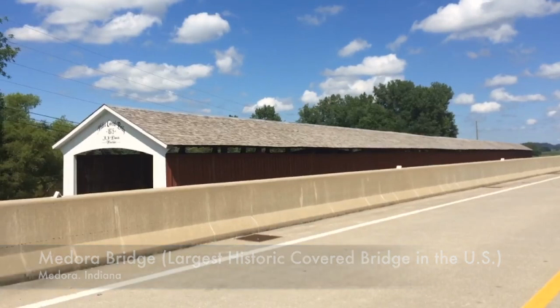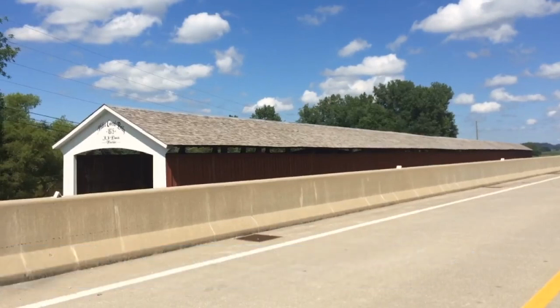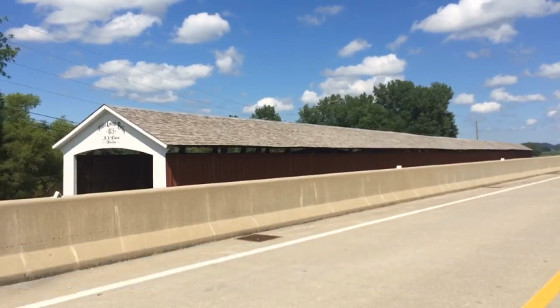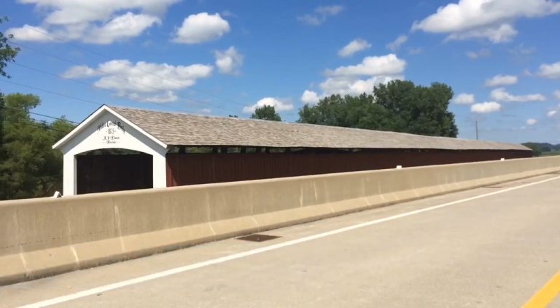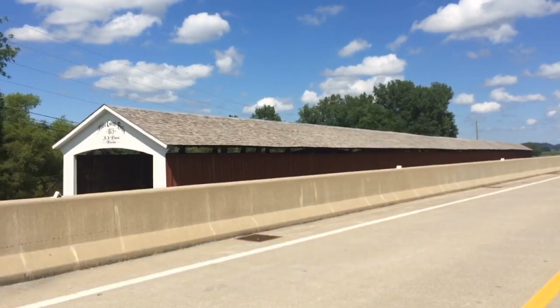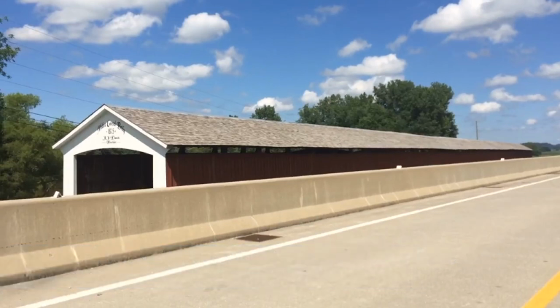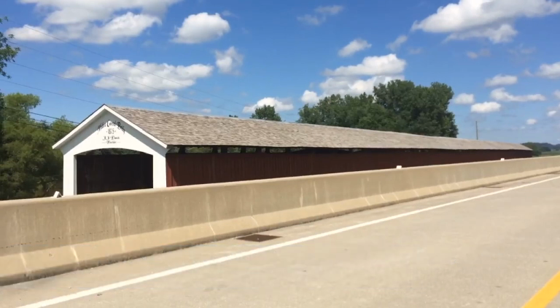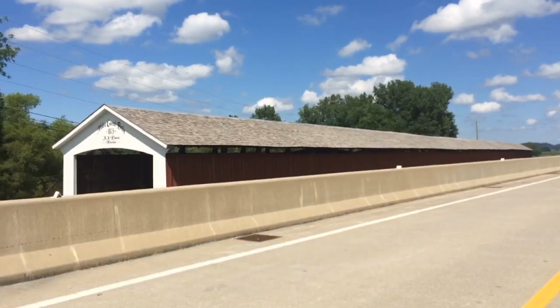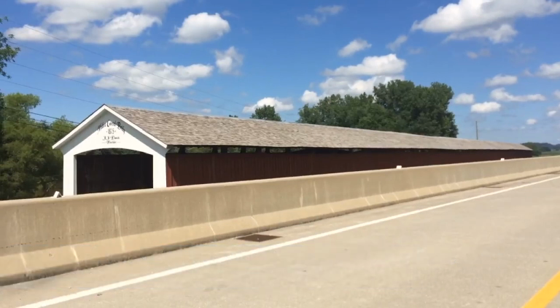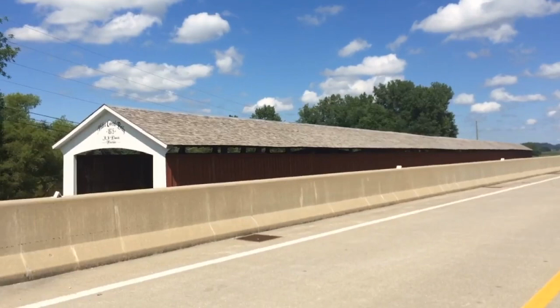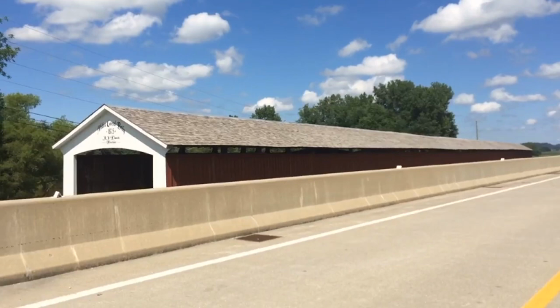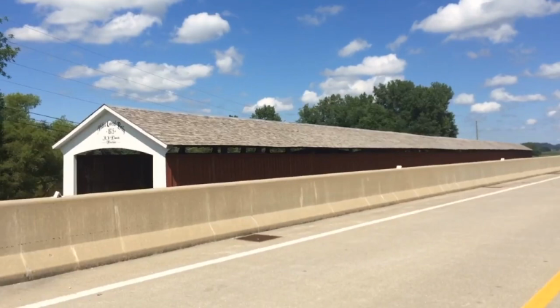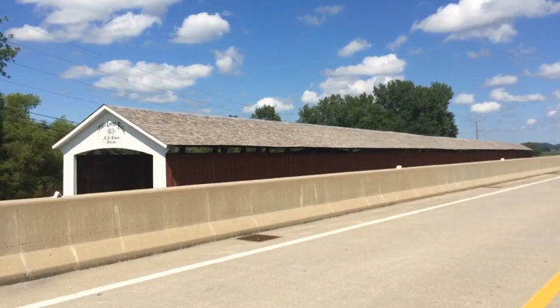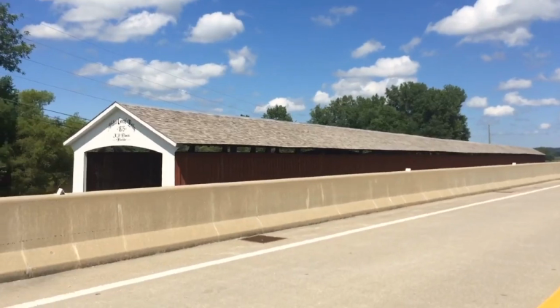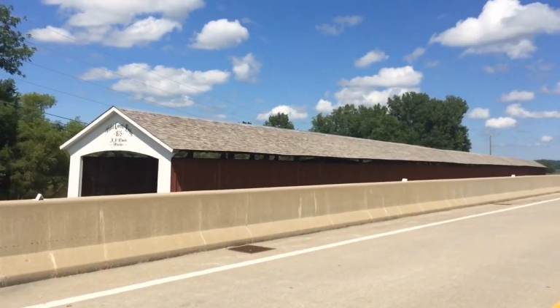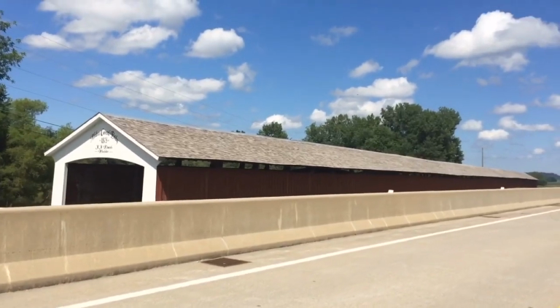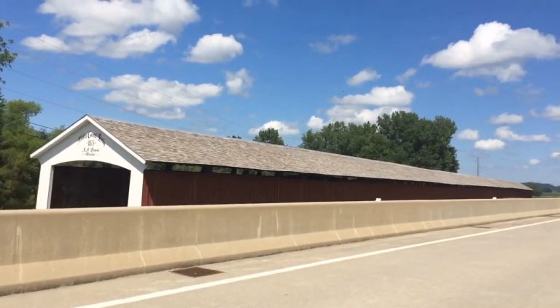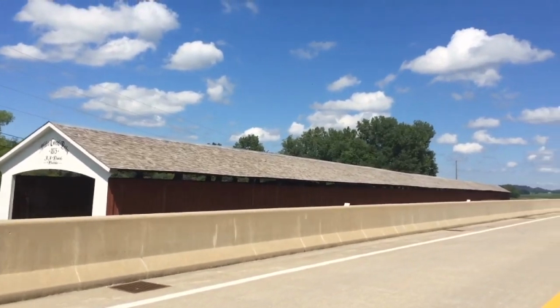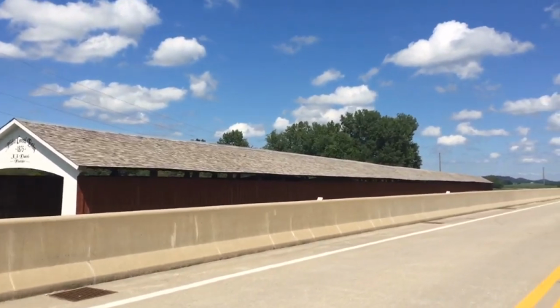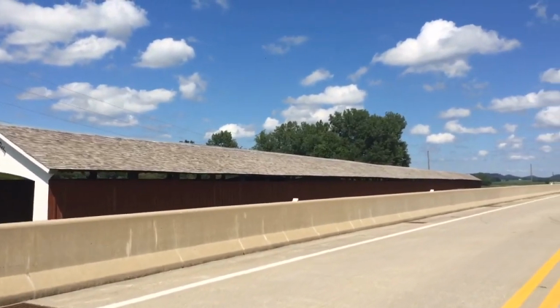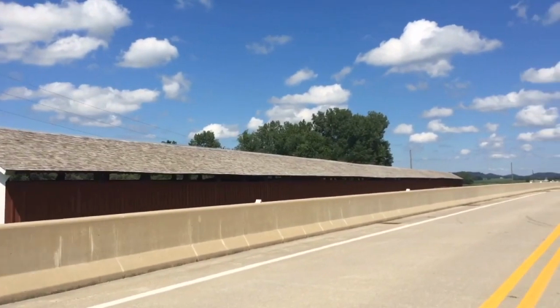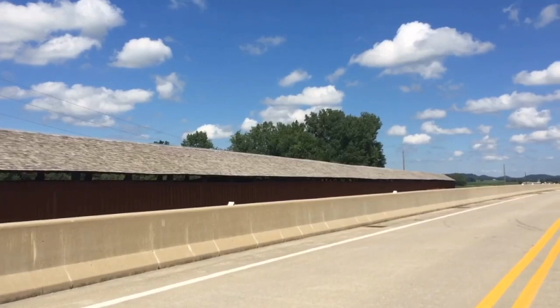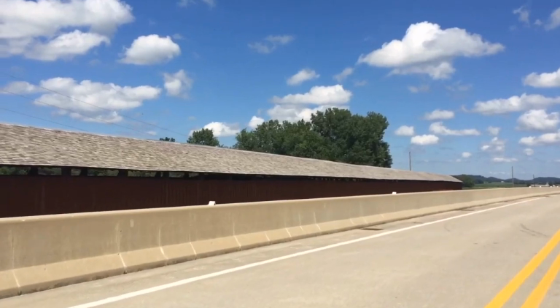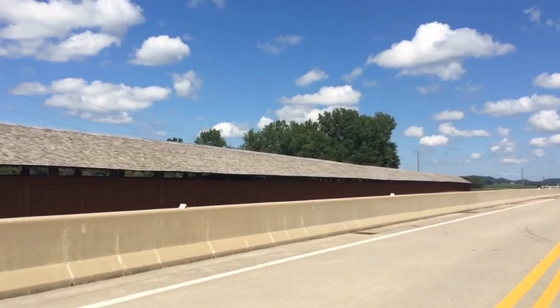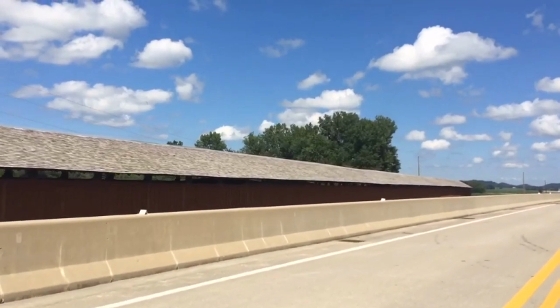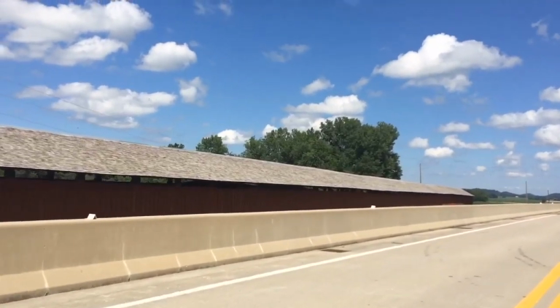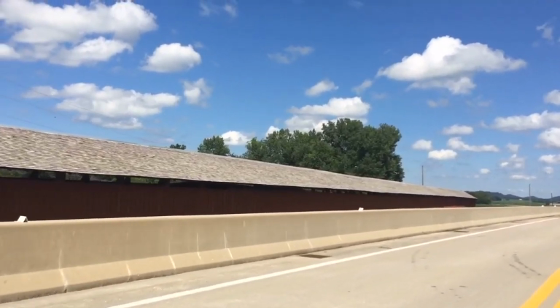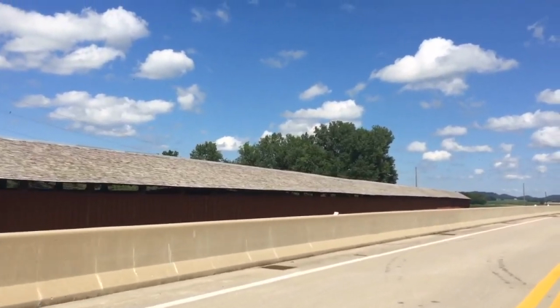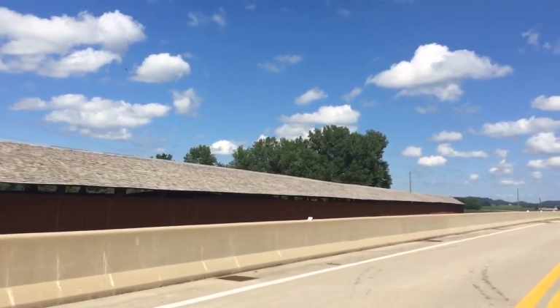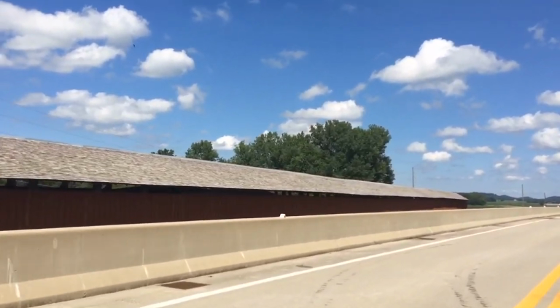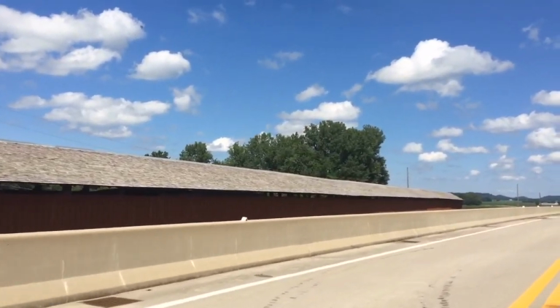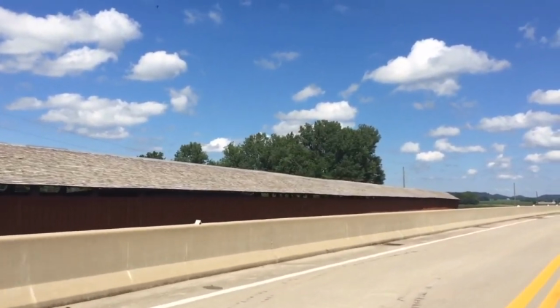The Medora Bridge is big. Very big. In fact, it's the largest historic covered bridge in the United States, here in our humble state of Indiana.